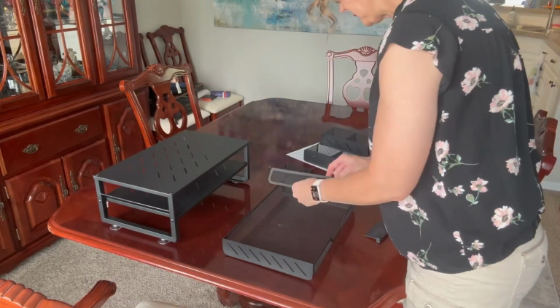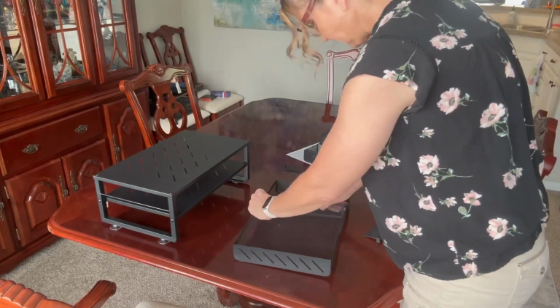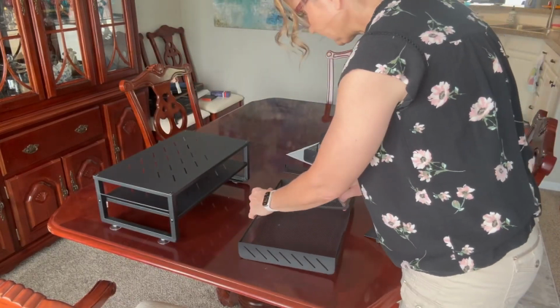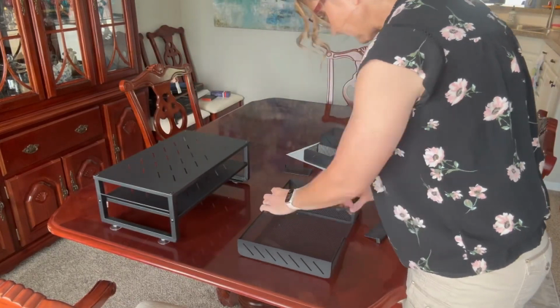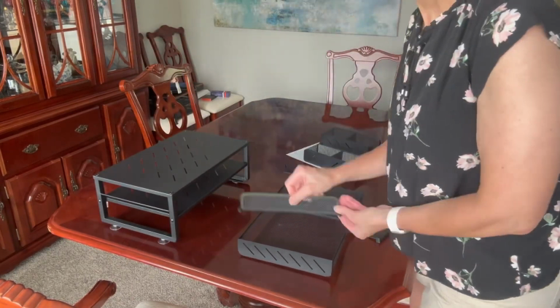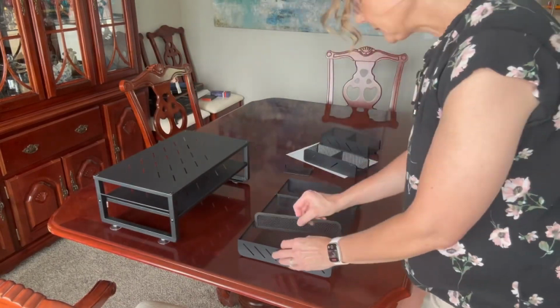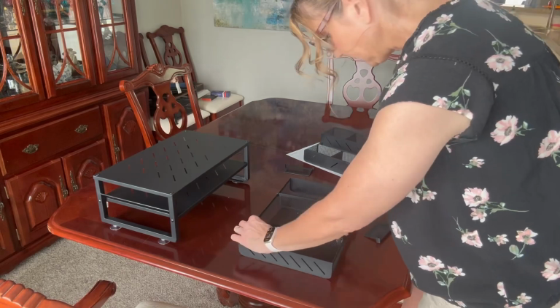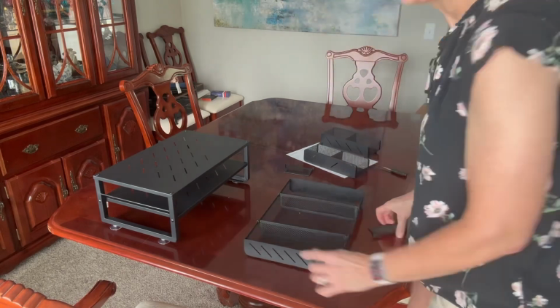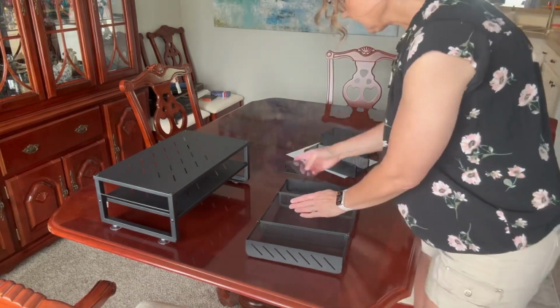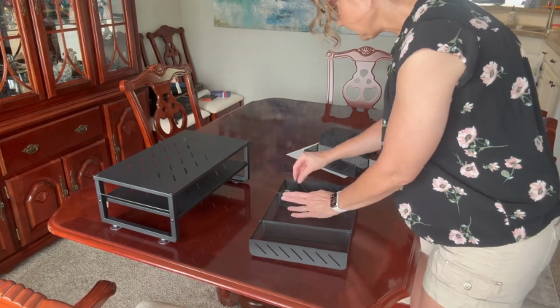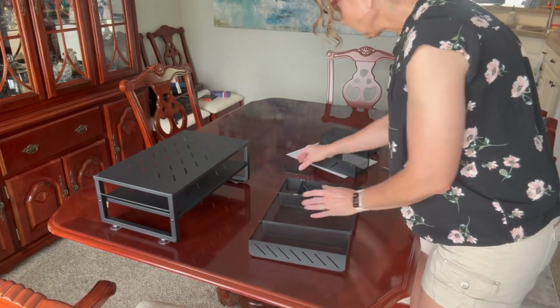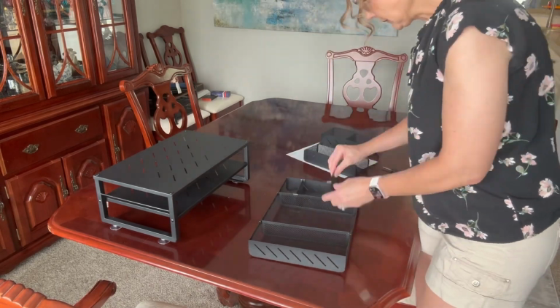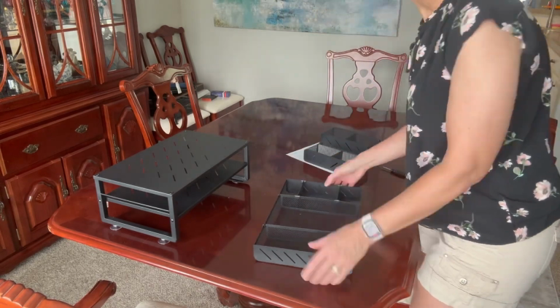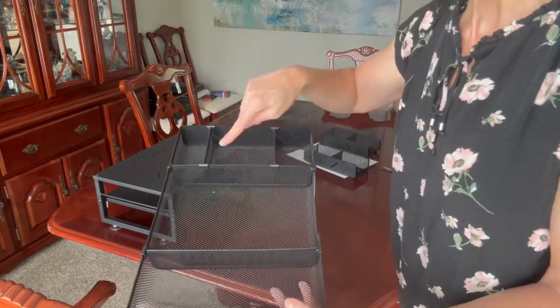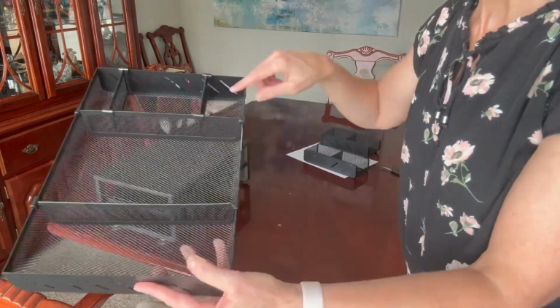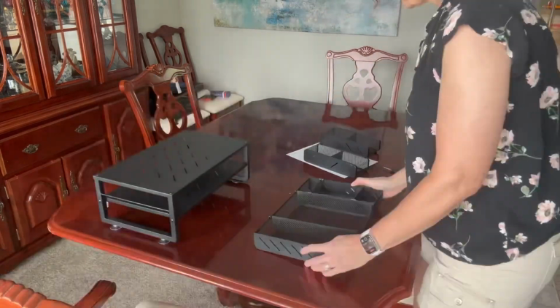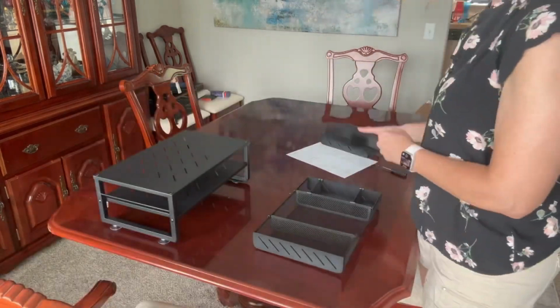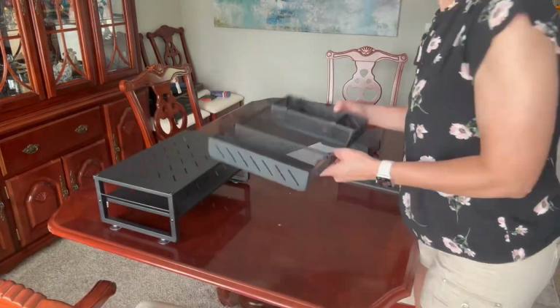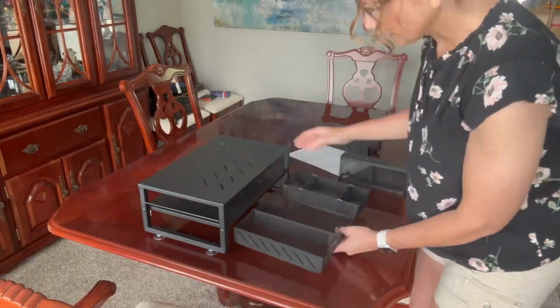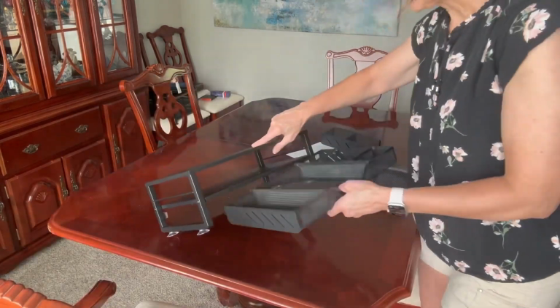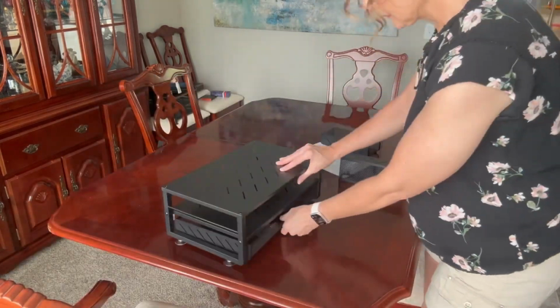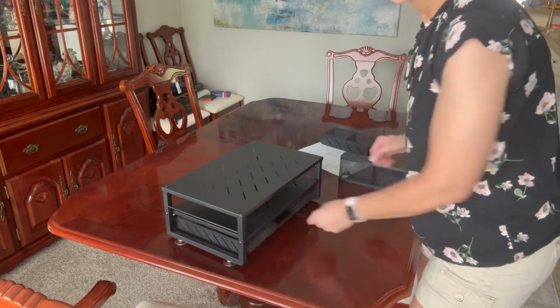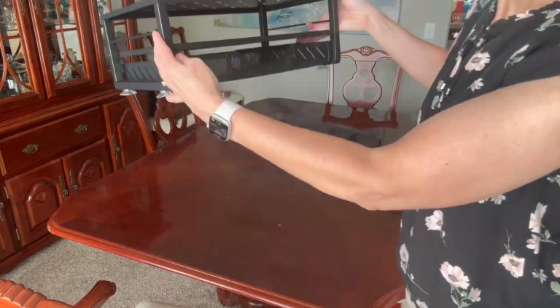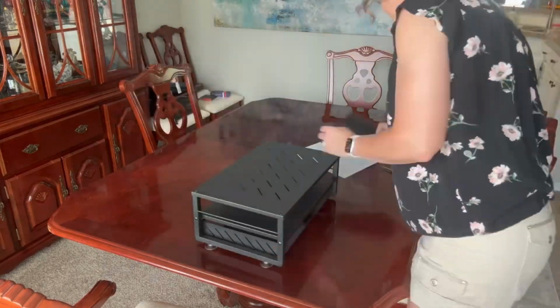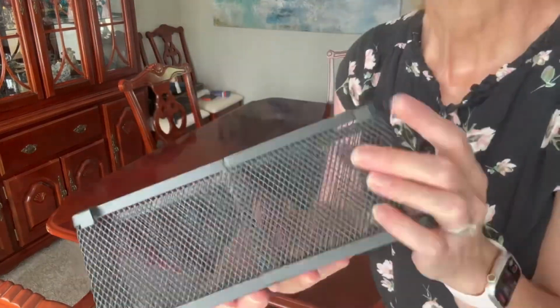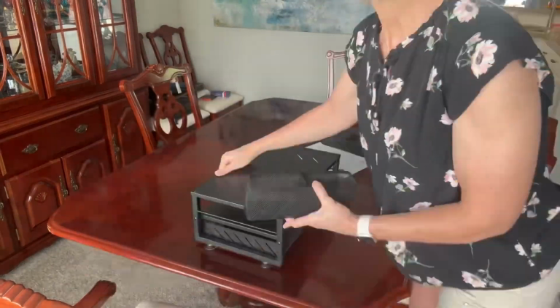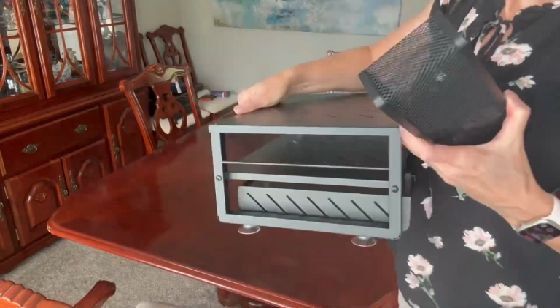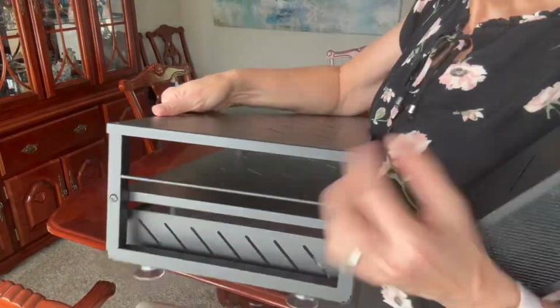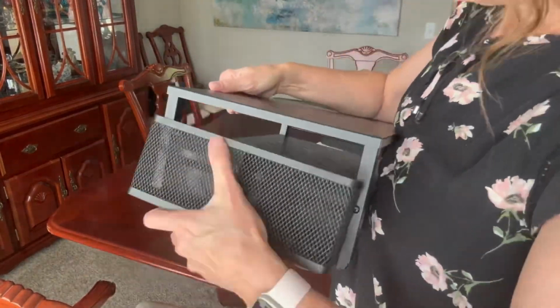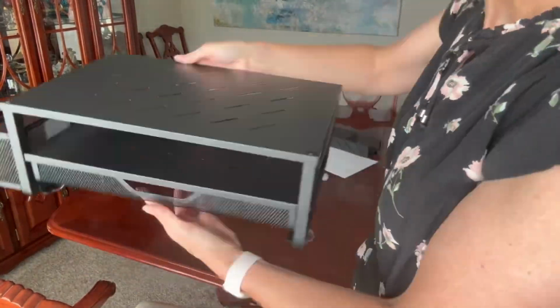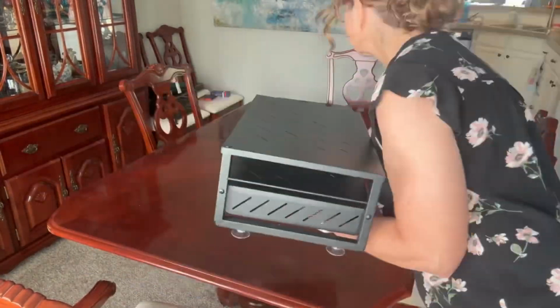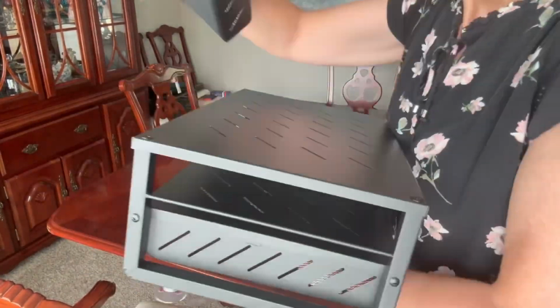That's the slide-out drawer with the dividers — long-way dividers and short-way dividers. And then there are these pieces that just pop on the sides.